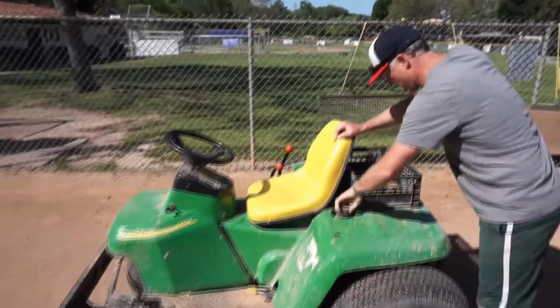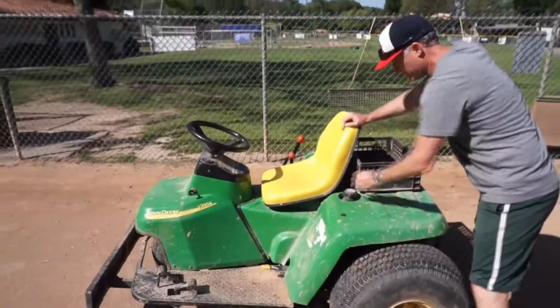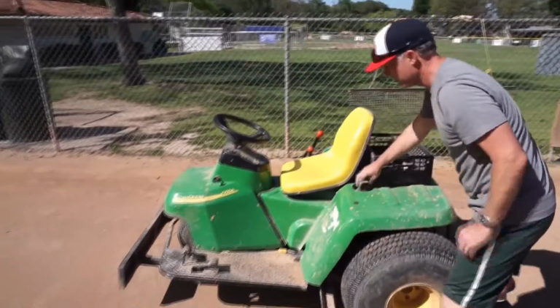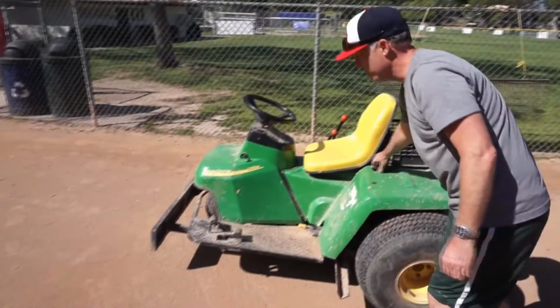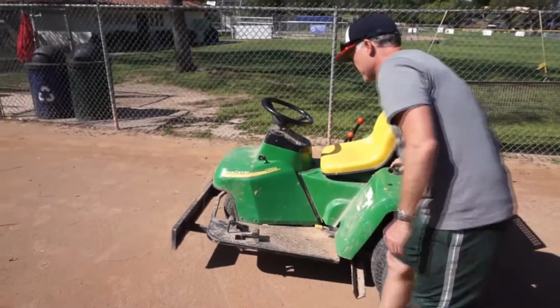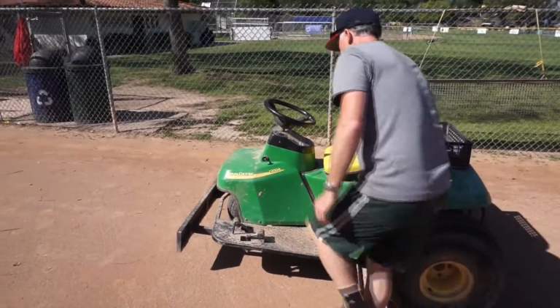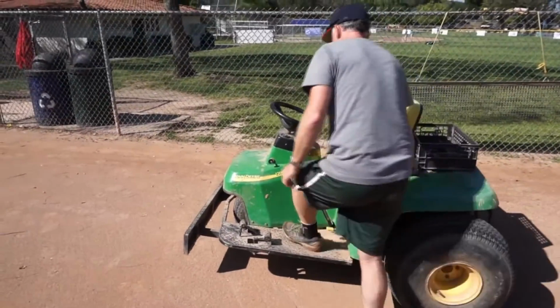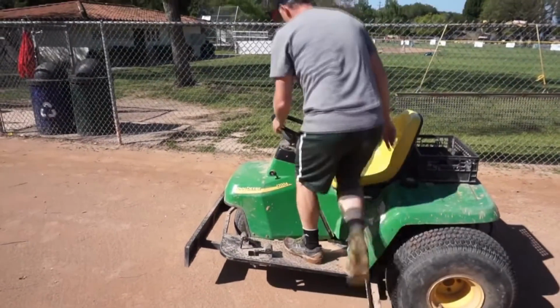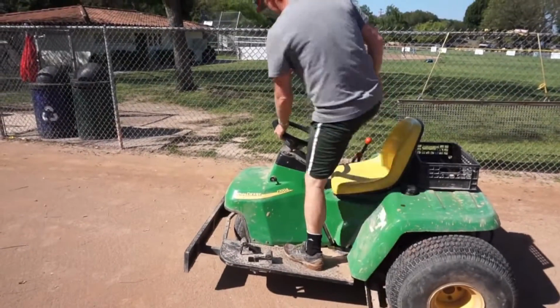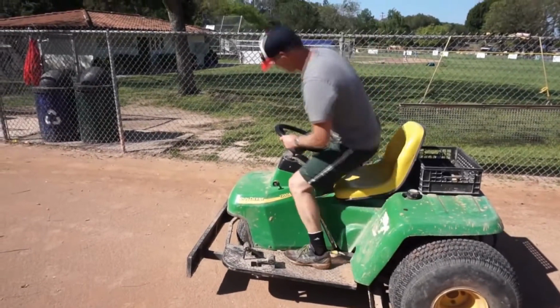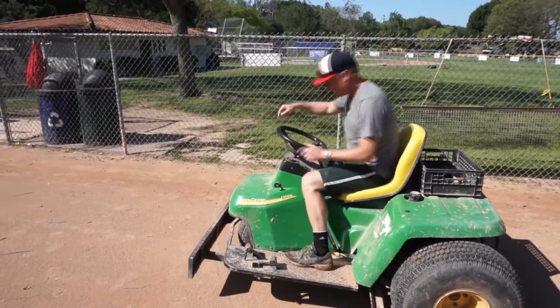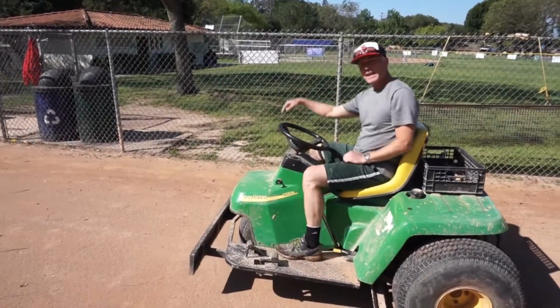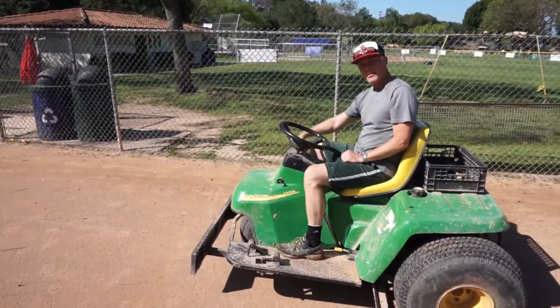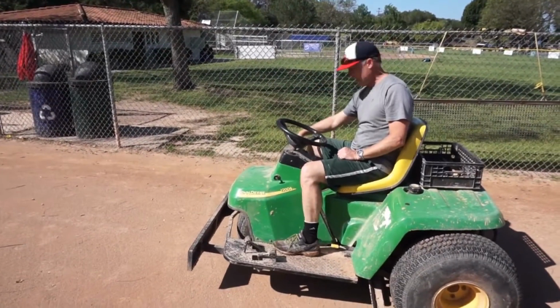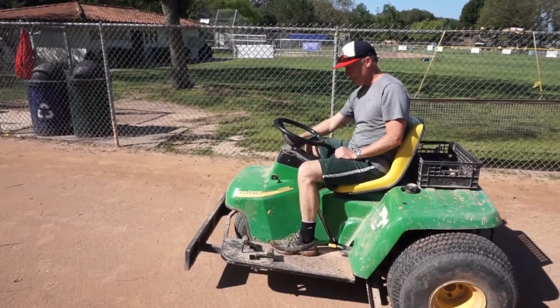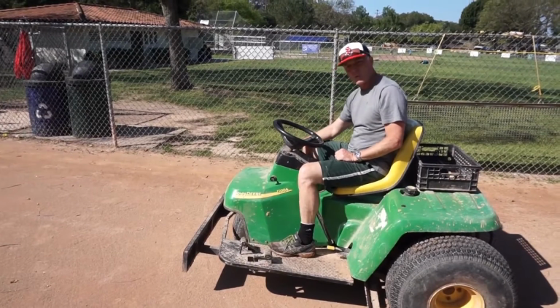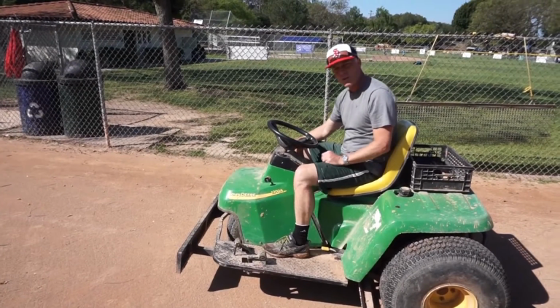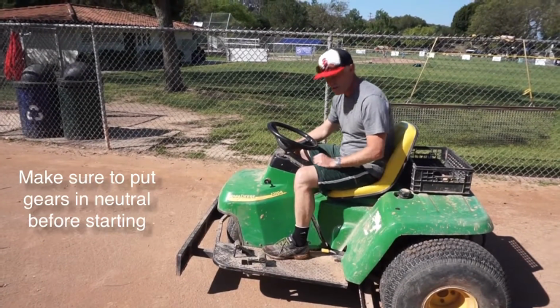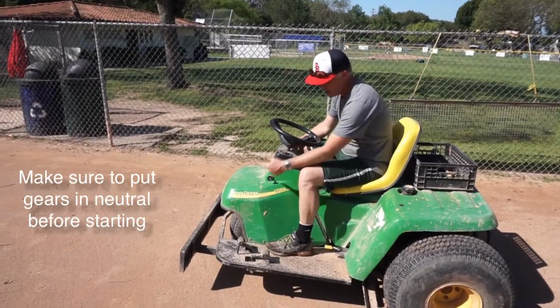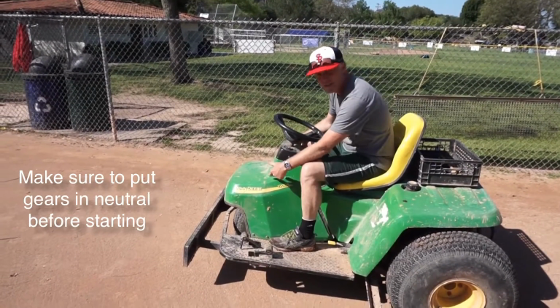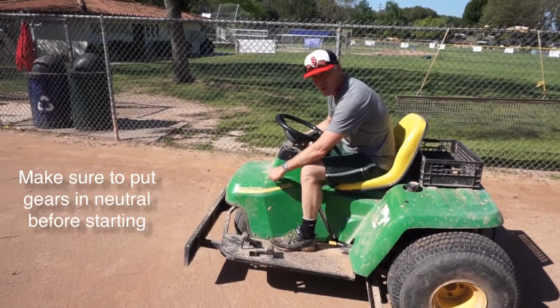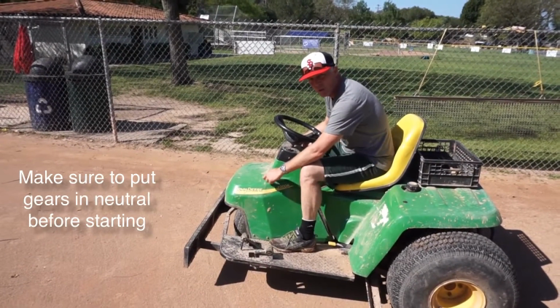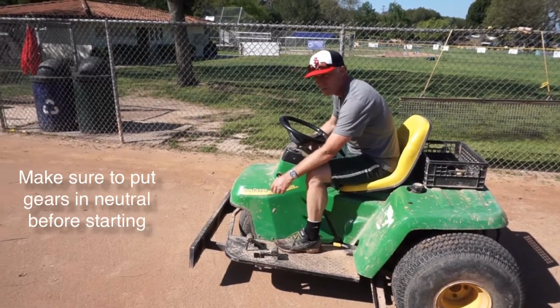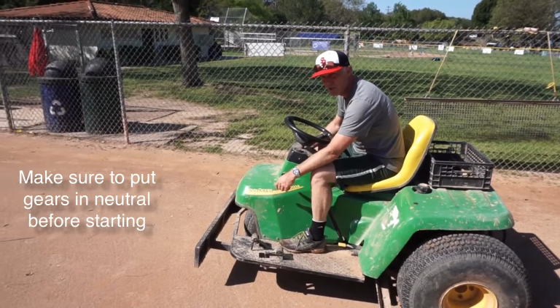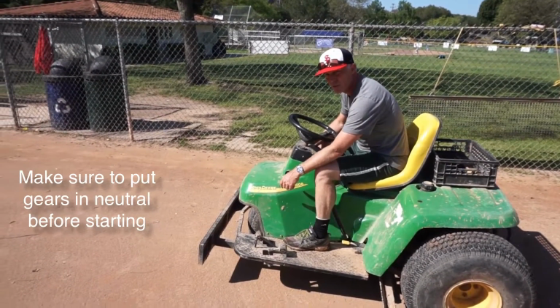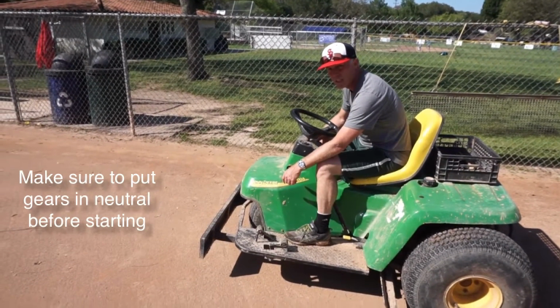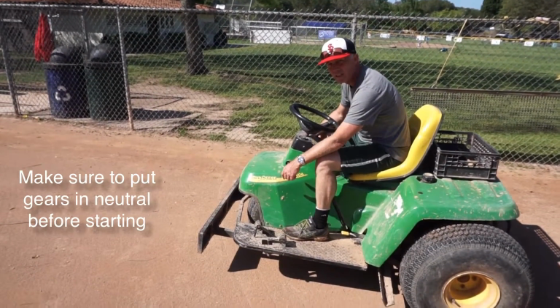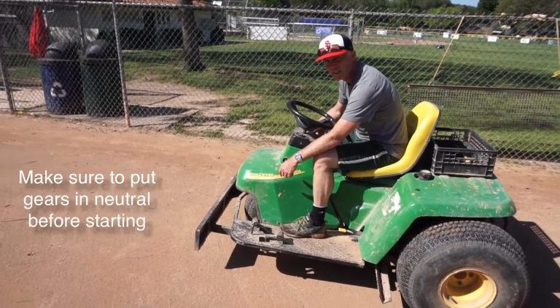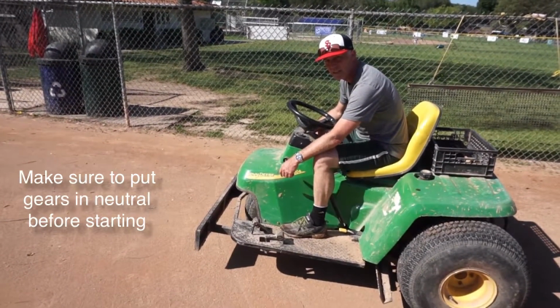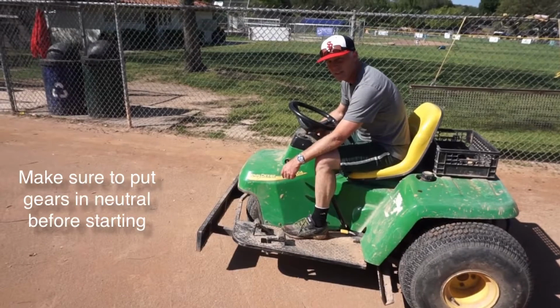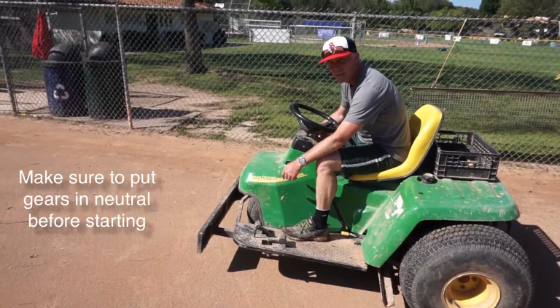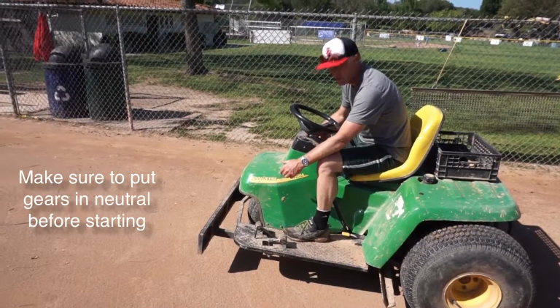Next, the key is on the right hand side. It's orange and this is the choke. Hold the choke, turn the key. Now we're good.